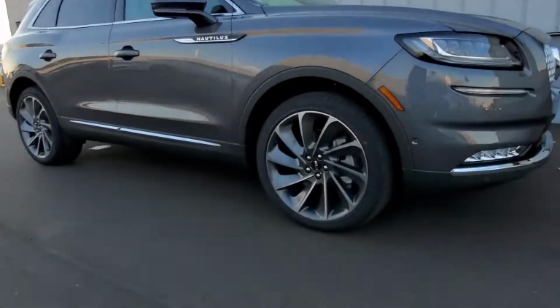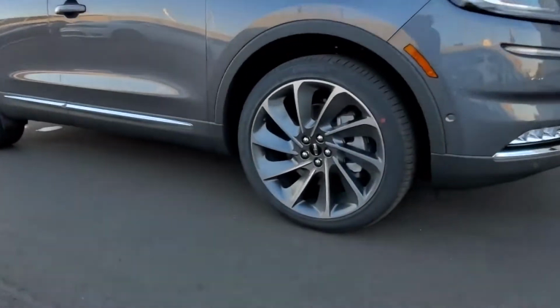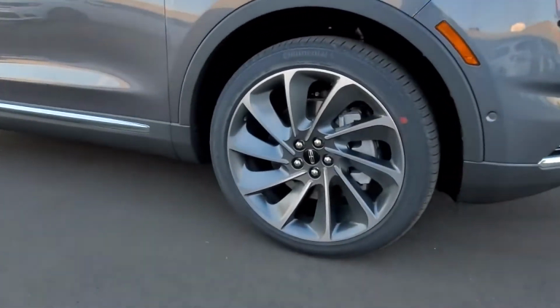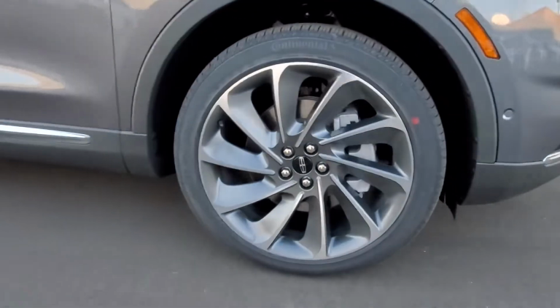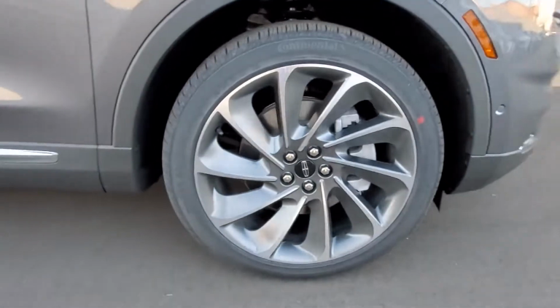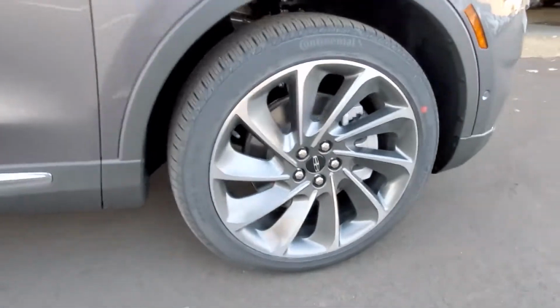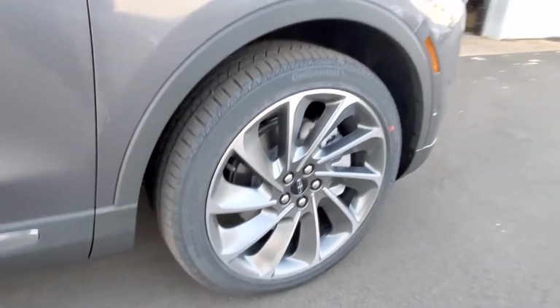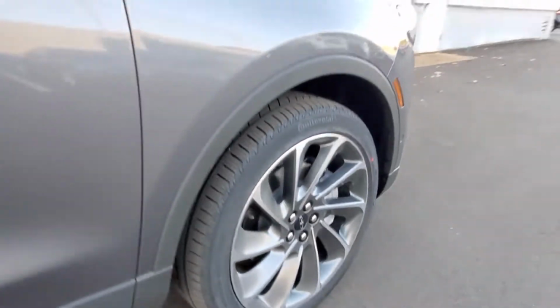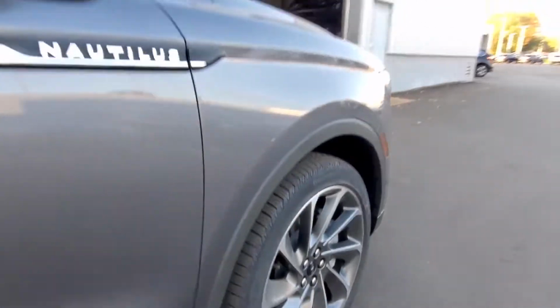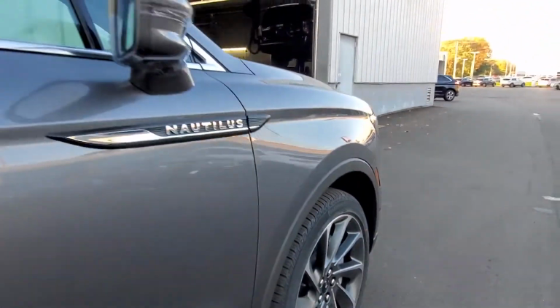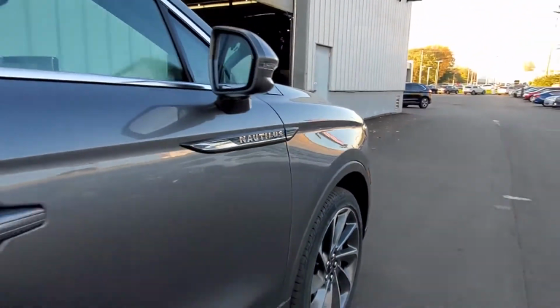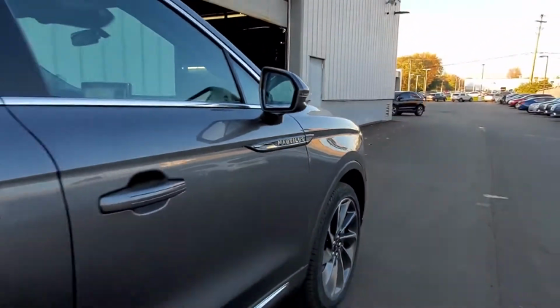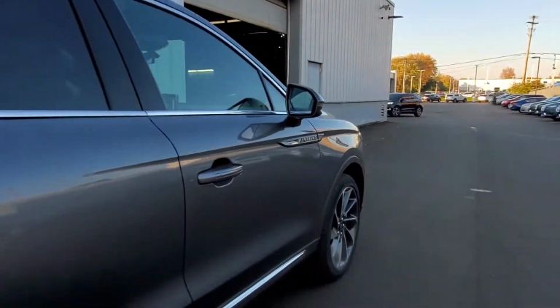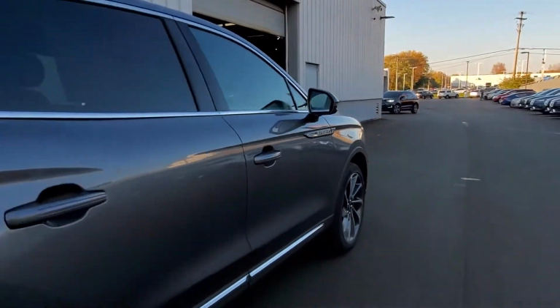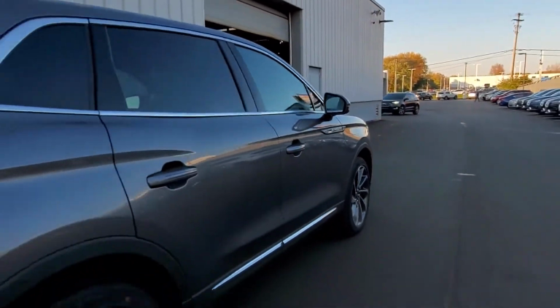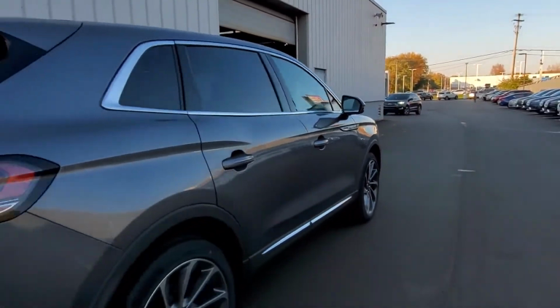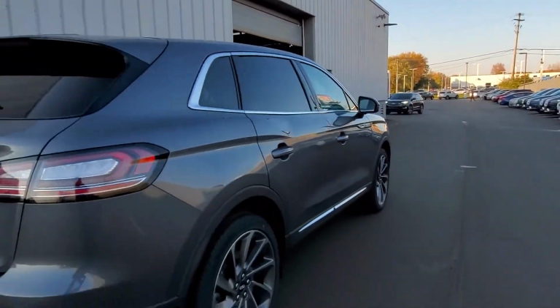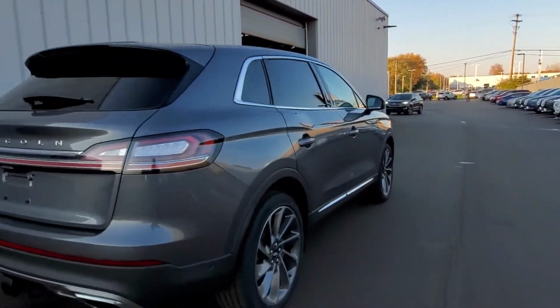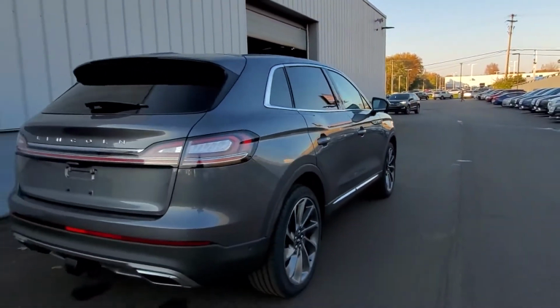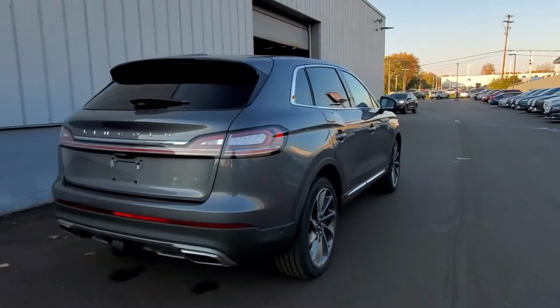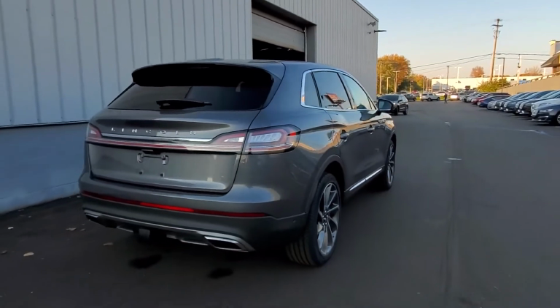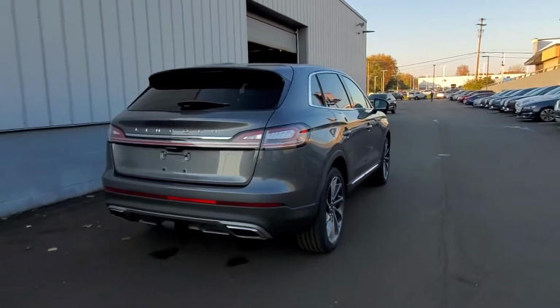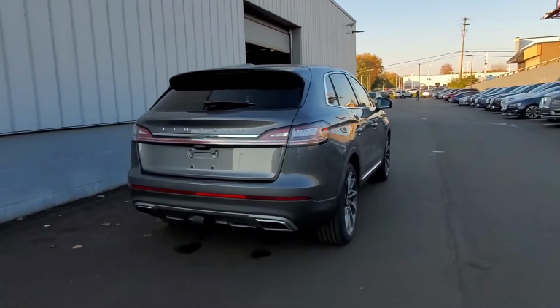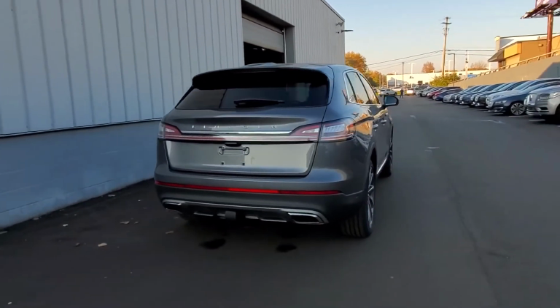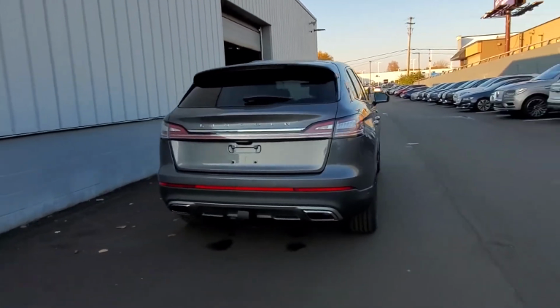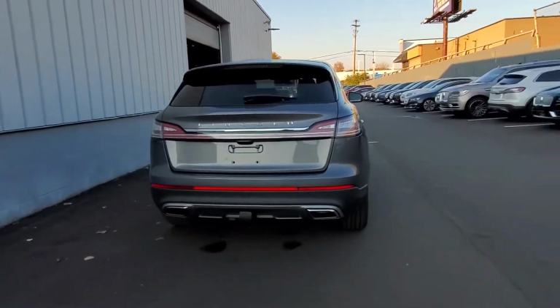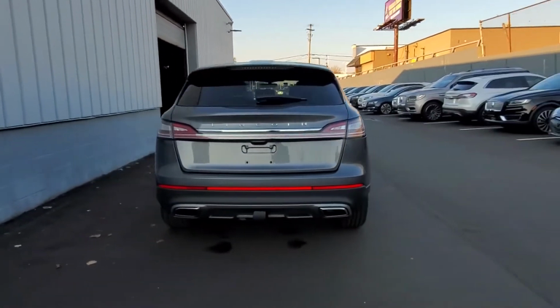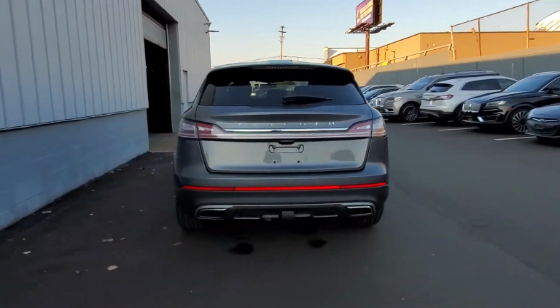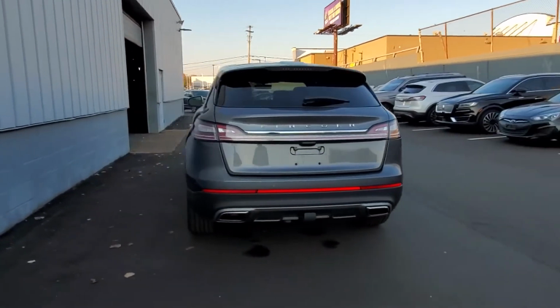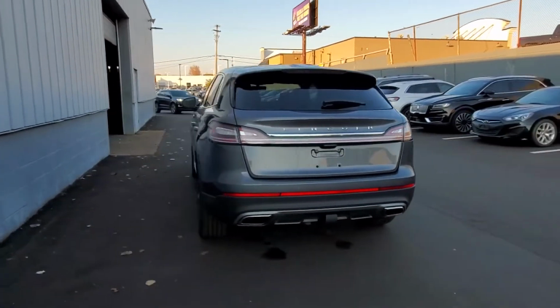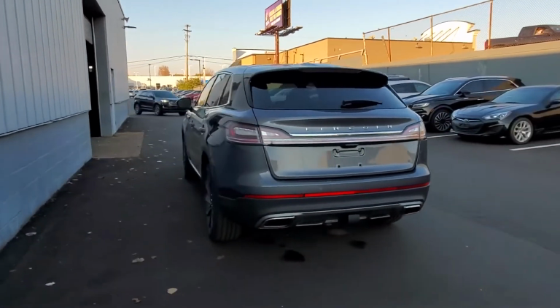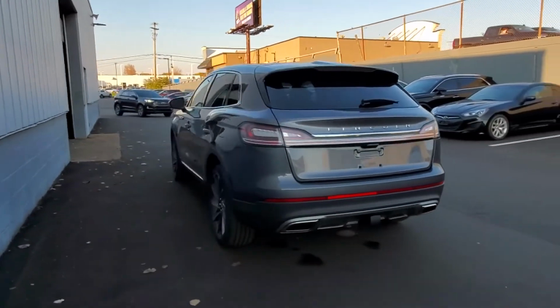Navigation. Heated rear seats. Power driver seat. Power passenger seat. Rain sensing wipers. Power lift gate. Brake assist. Keyless entry. Steering wheel audio controls.